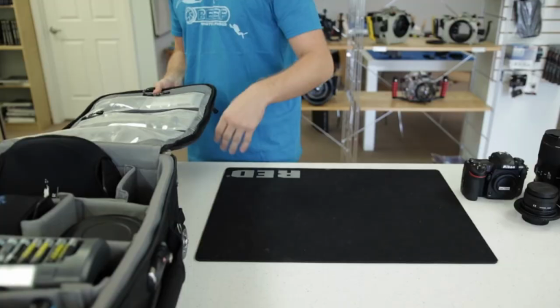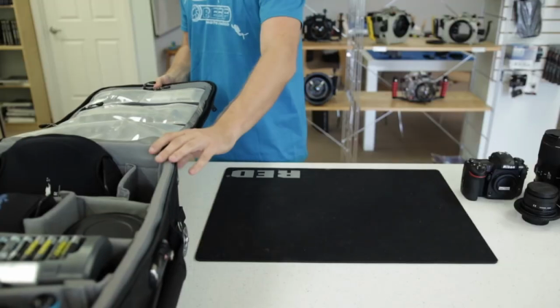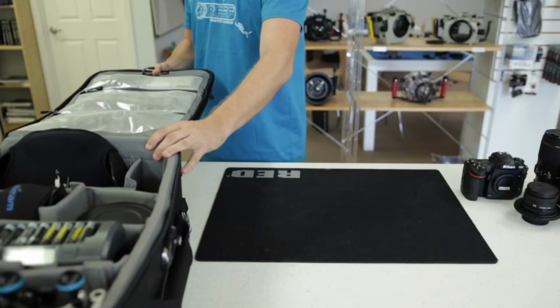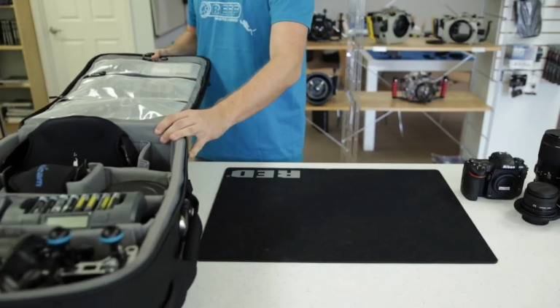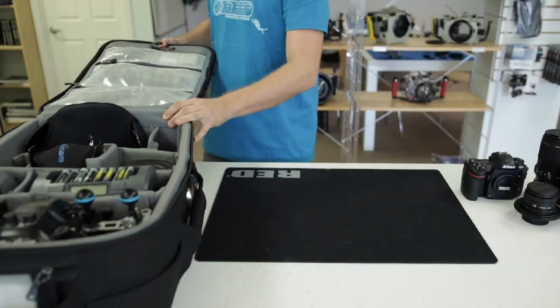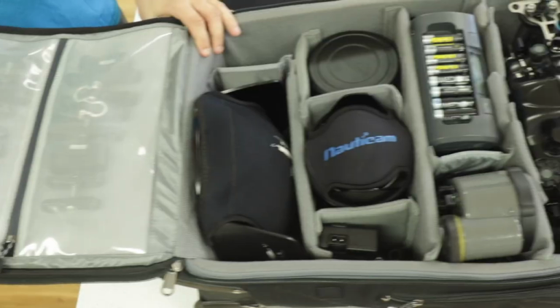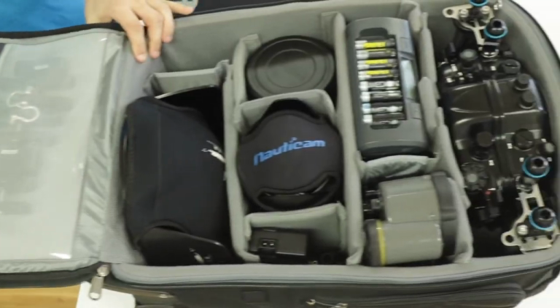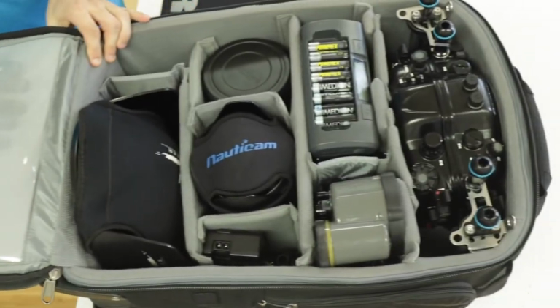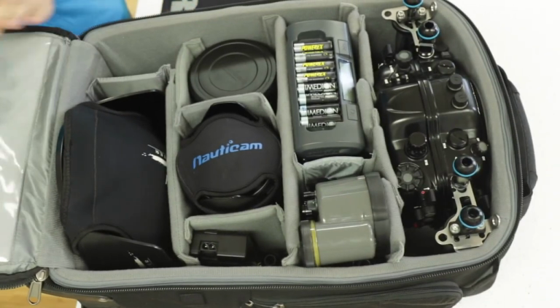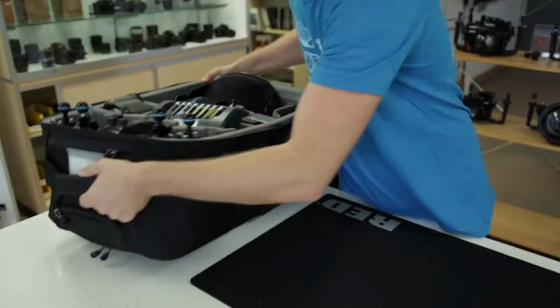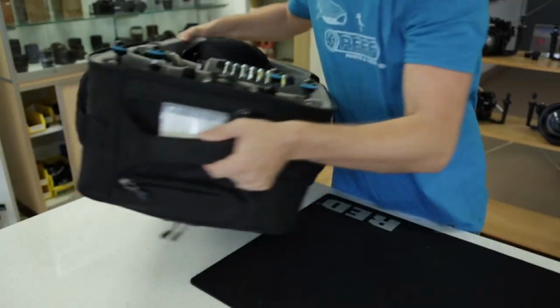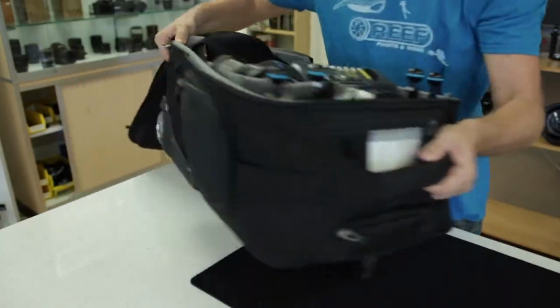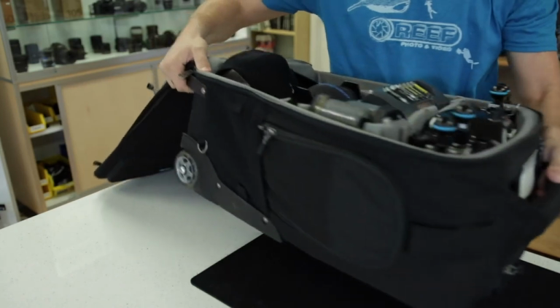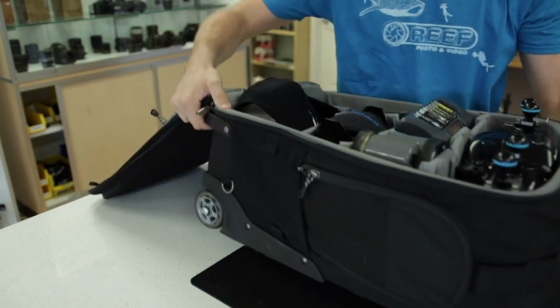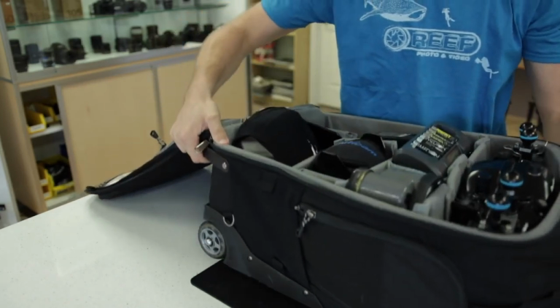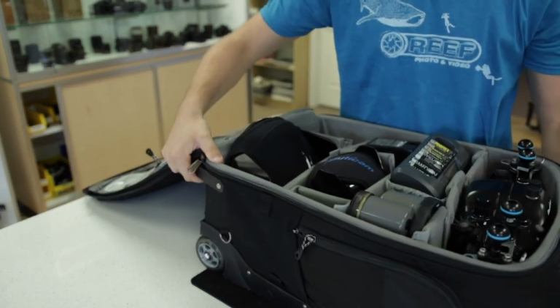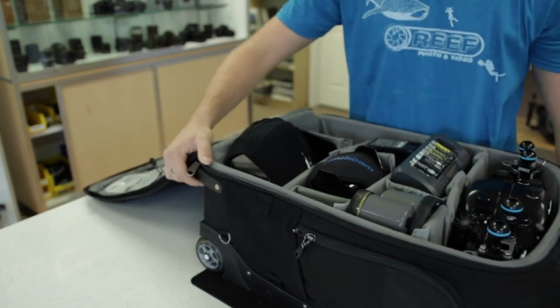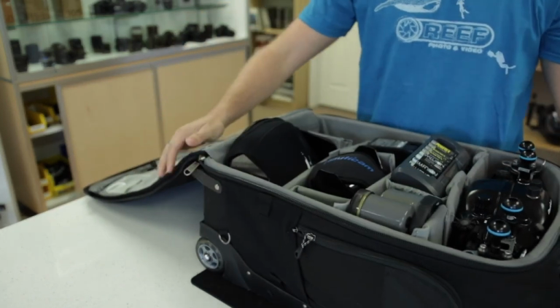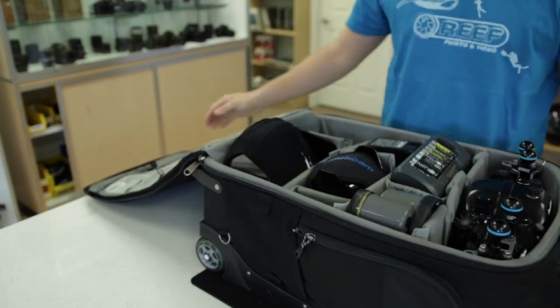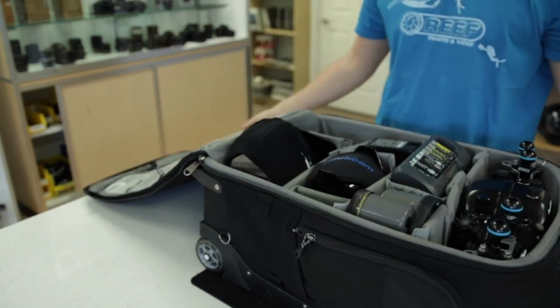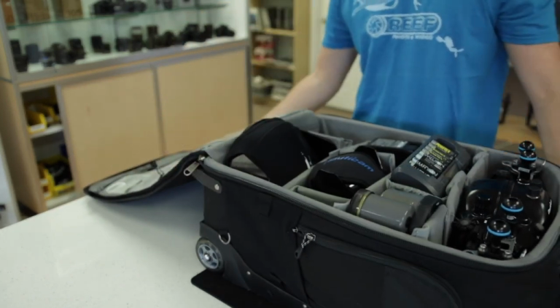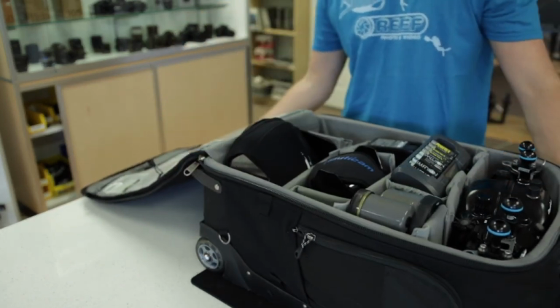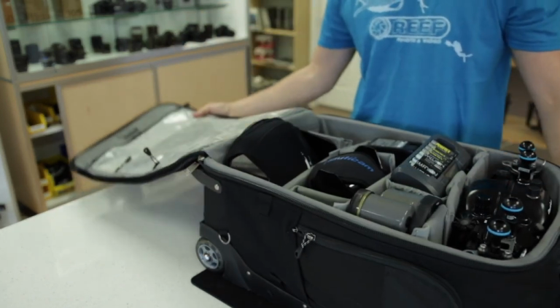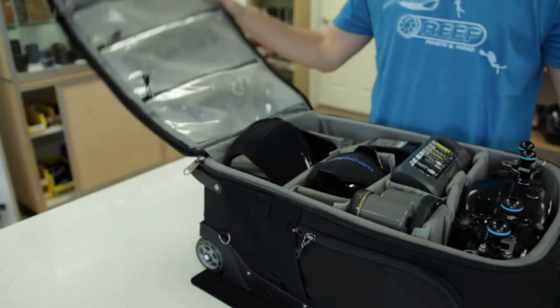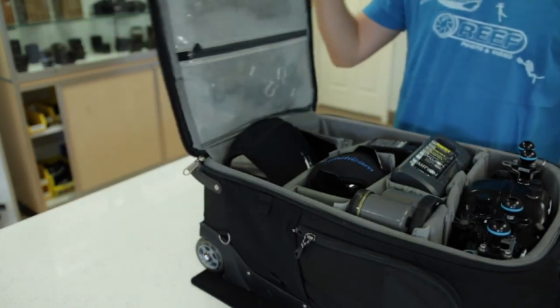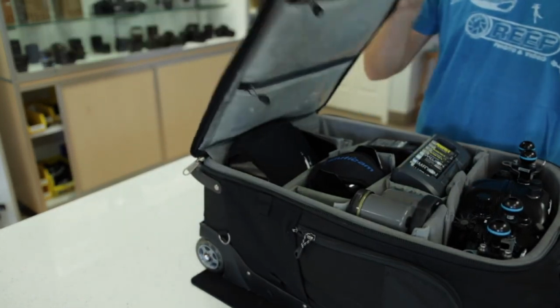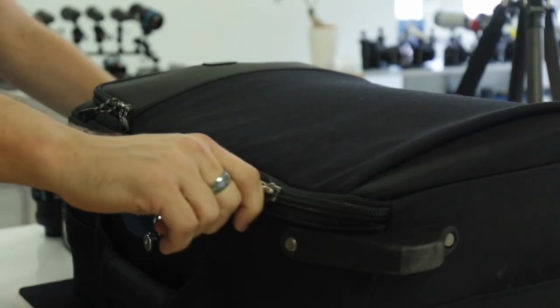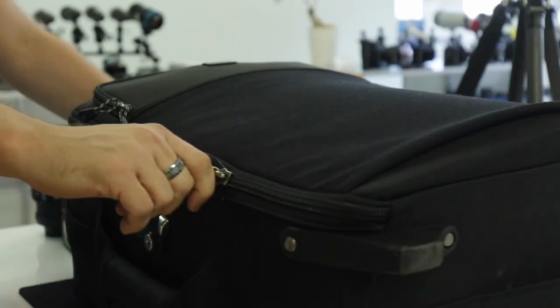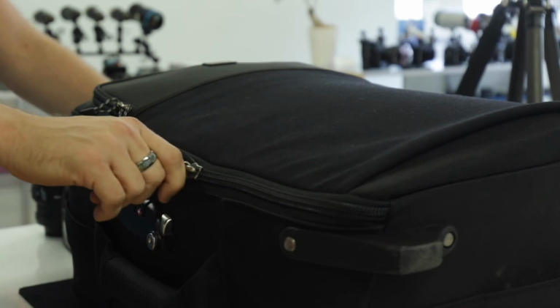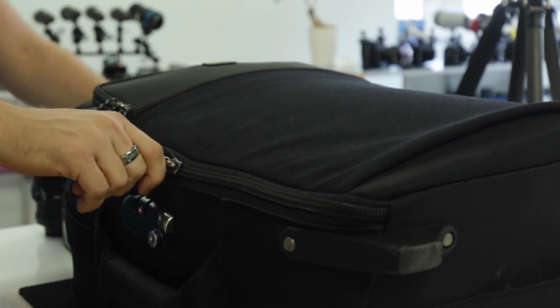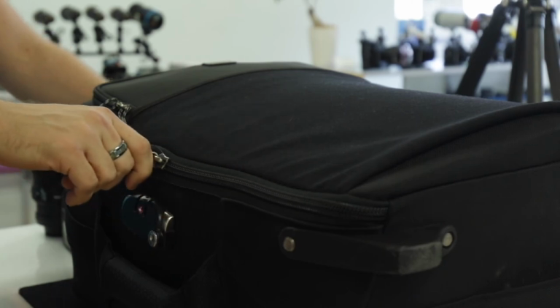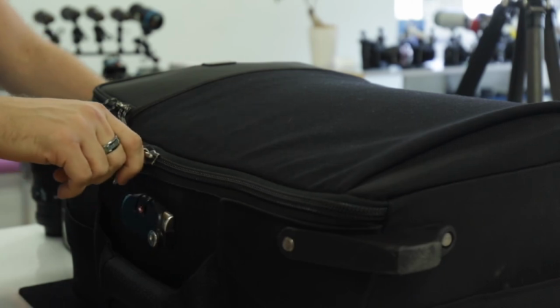The end result is quite impressive. For more information on these bags, or for additional advice on traveling with your own underwater equipment, please contact our Reef Photo and Video staff. We're here to help.